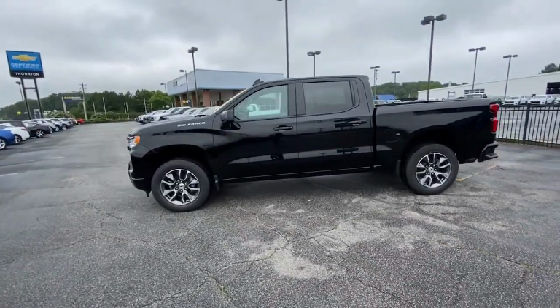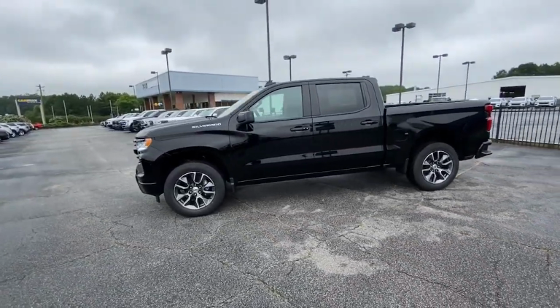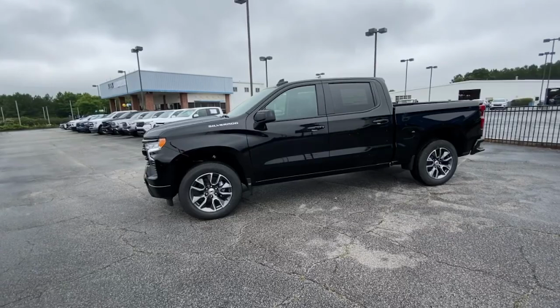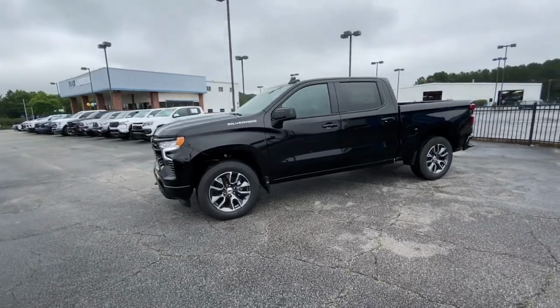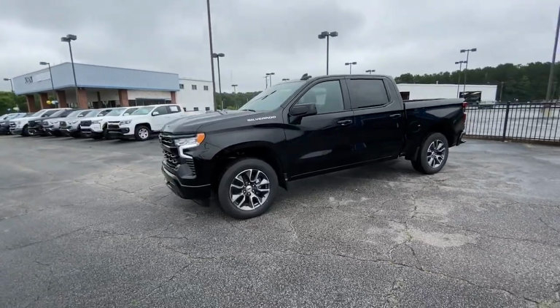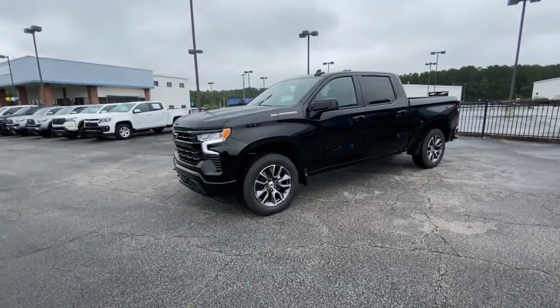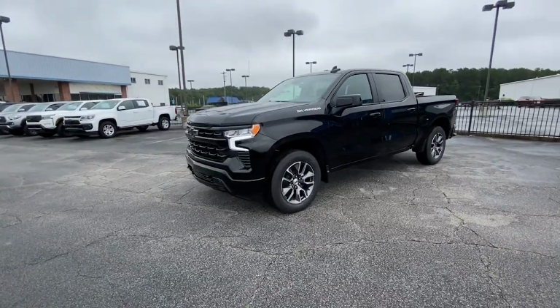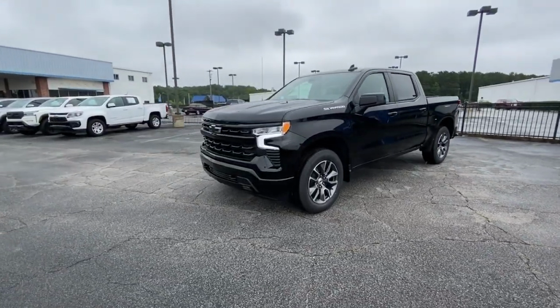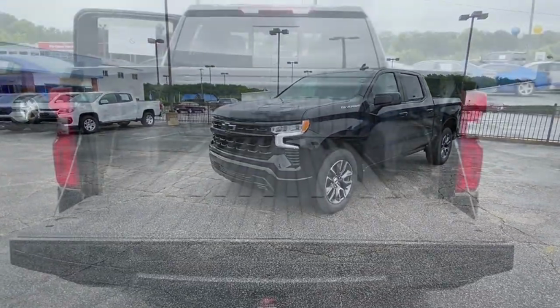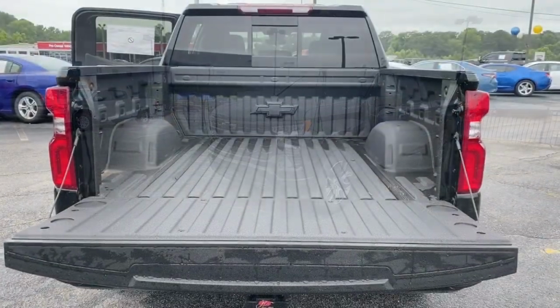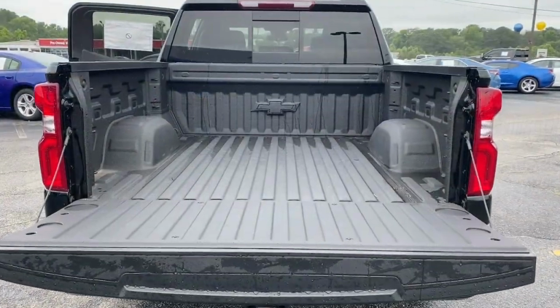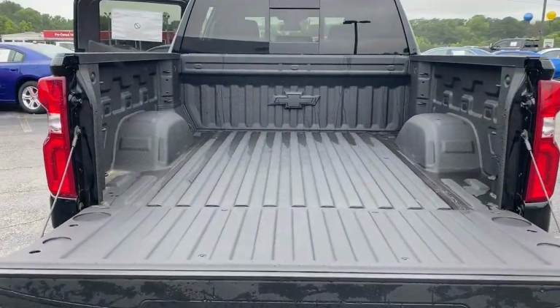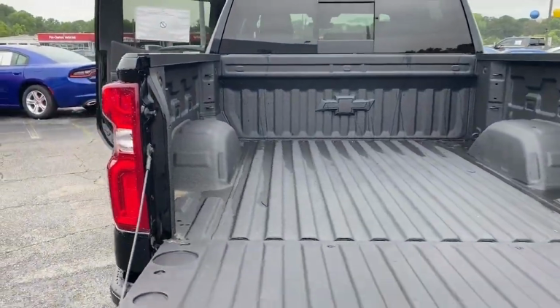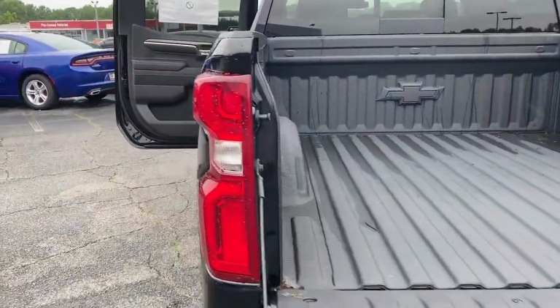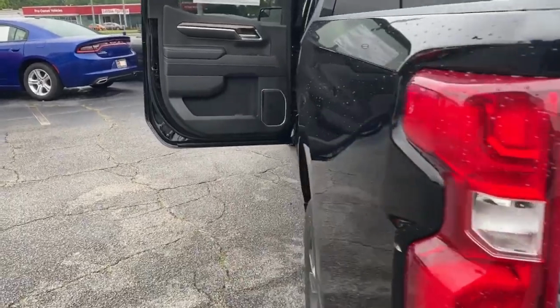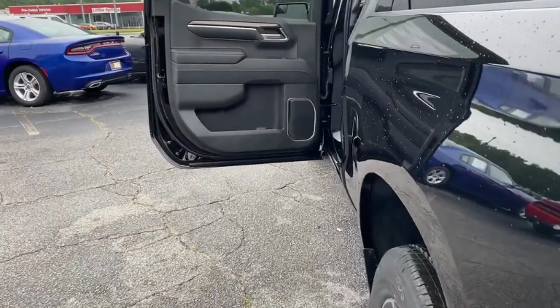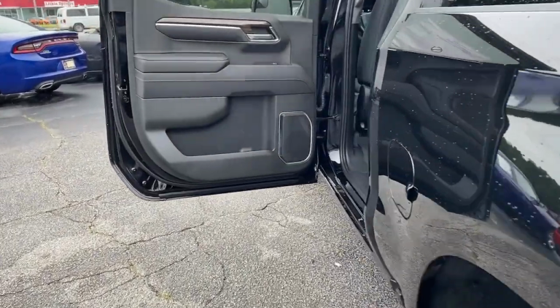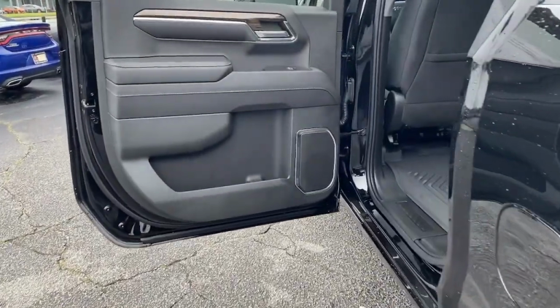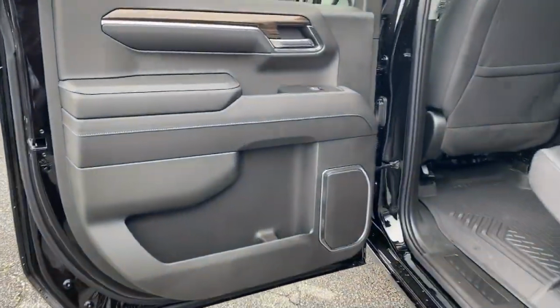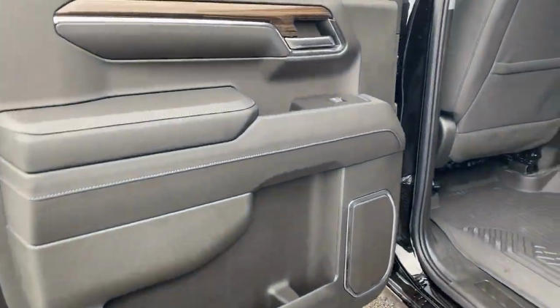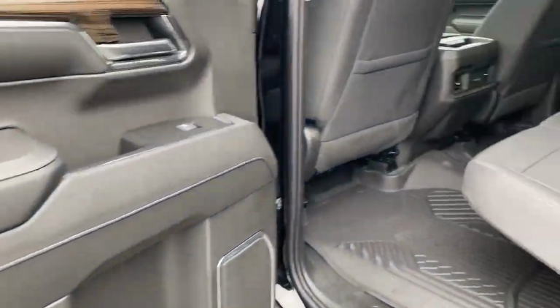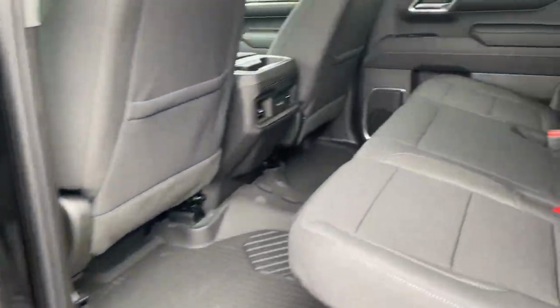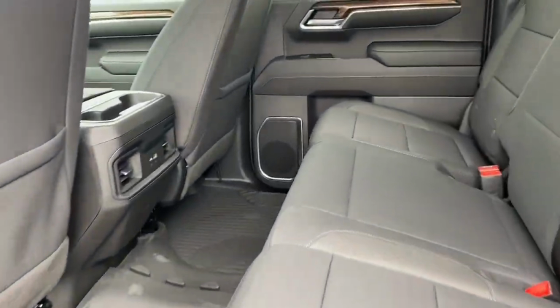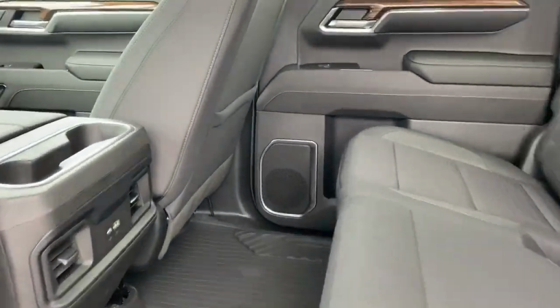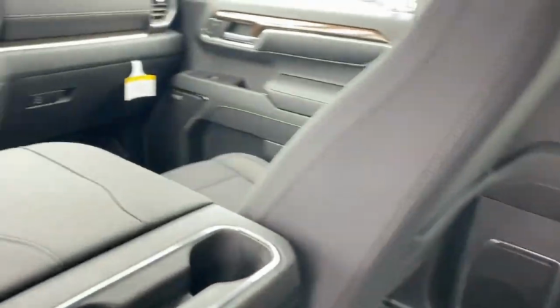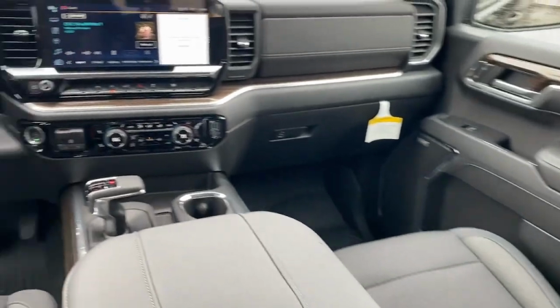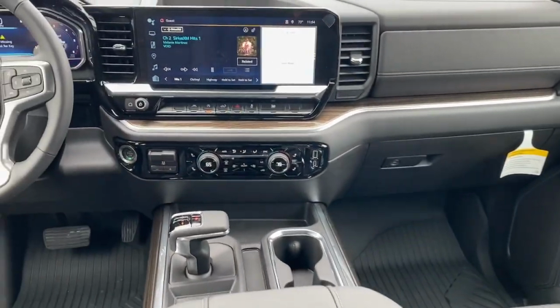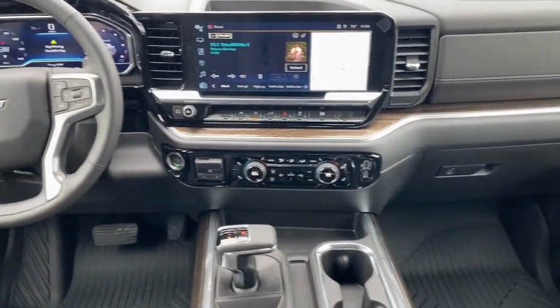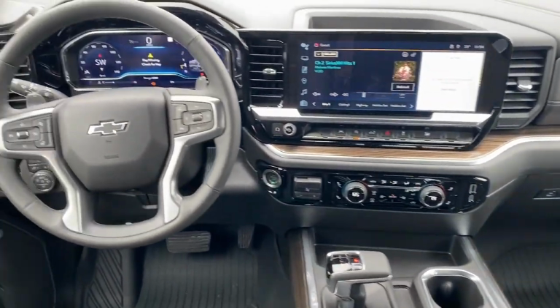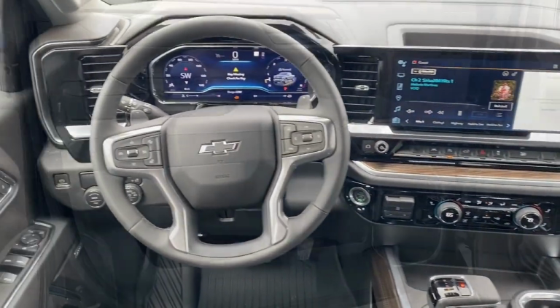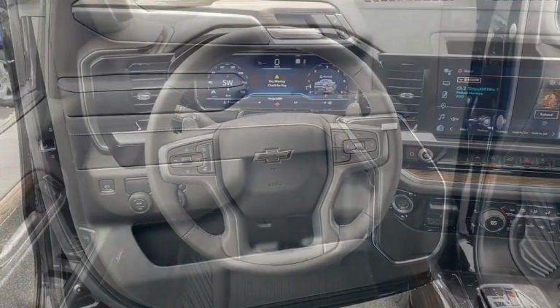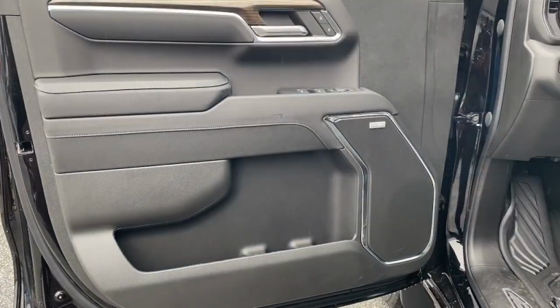Heated steering wheel, Apple CarPlay and/or Android Auto, pre-collision system, wireless charging station, proximity key entry, keyless entry, heated driver's seat, premium sound system, heated mirrors, lane-keeping assist.